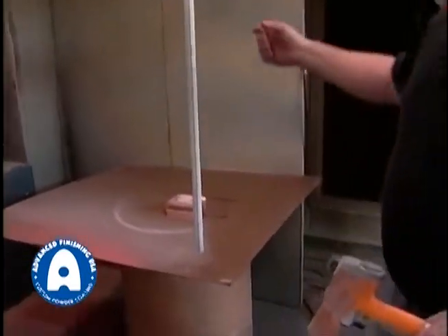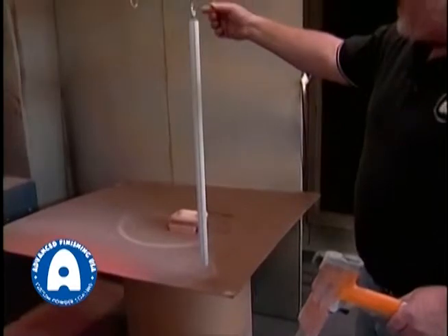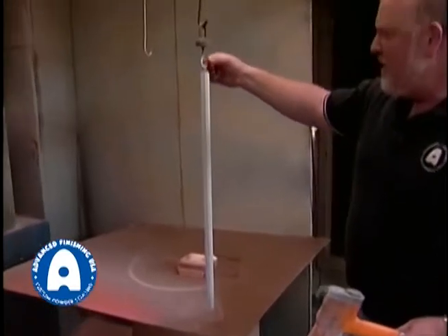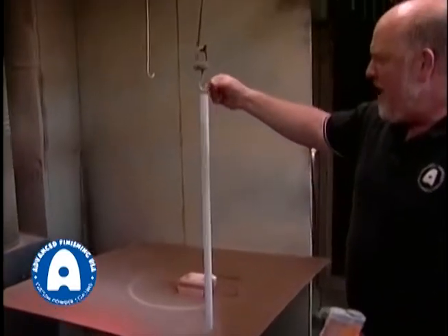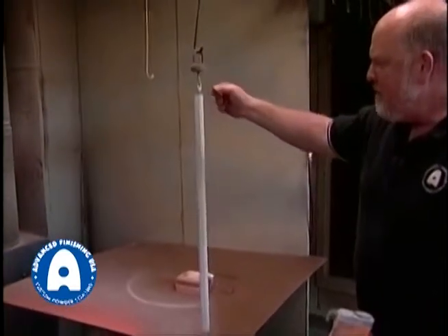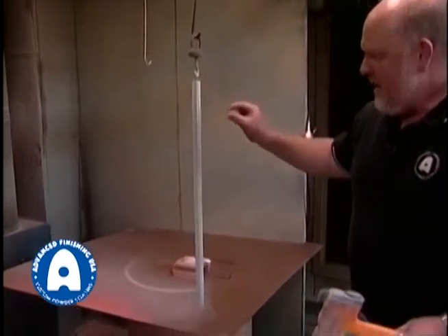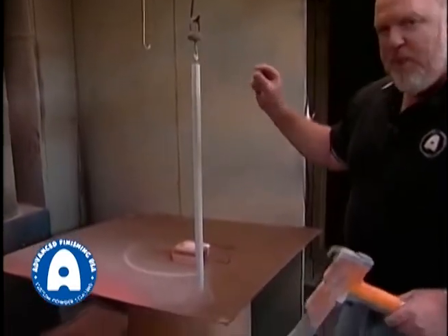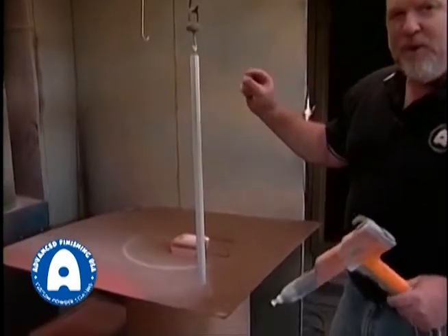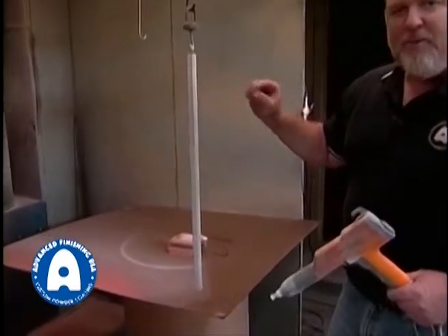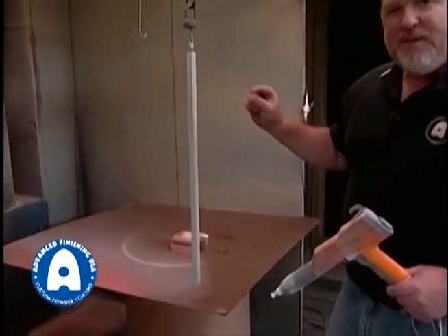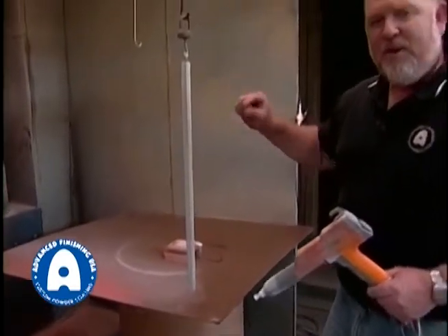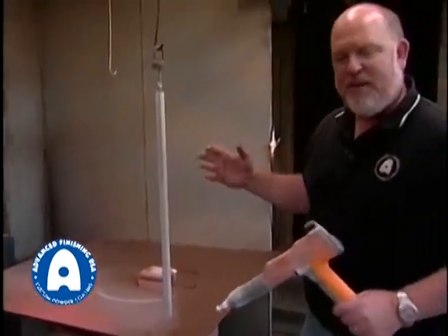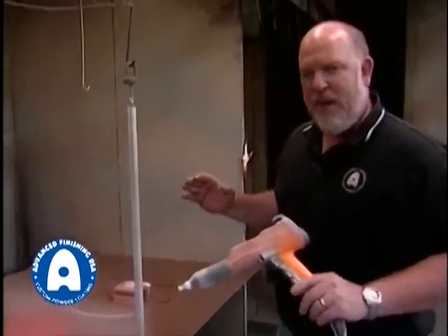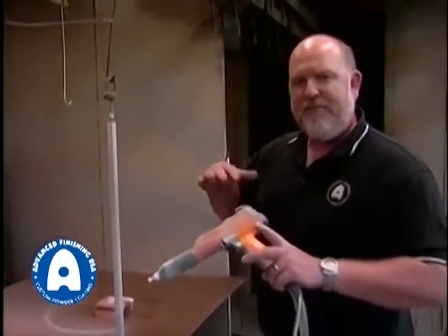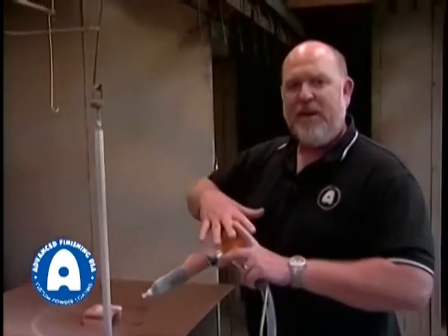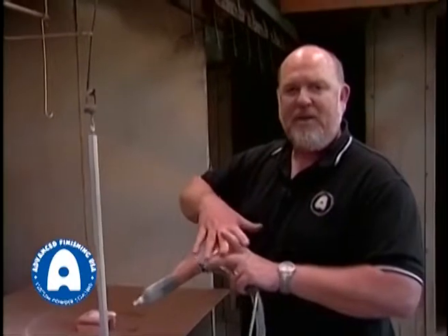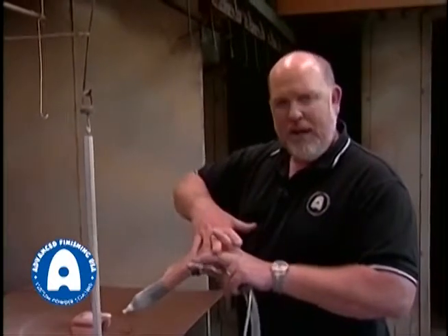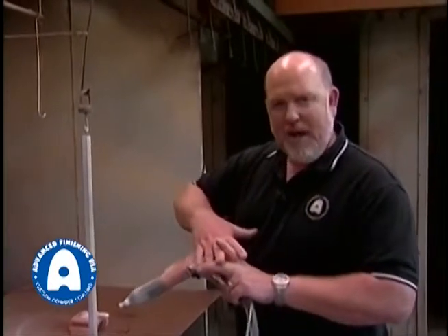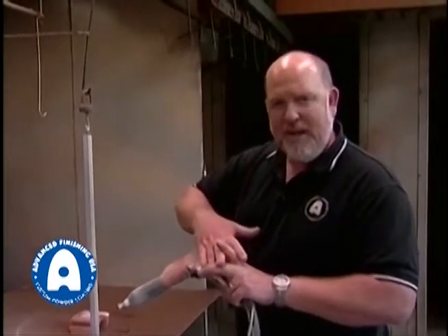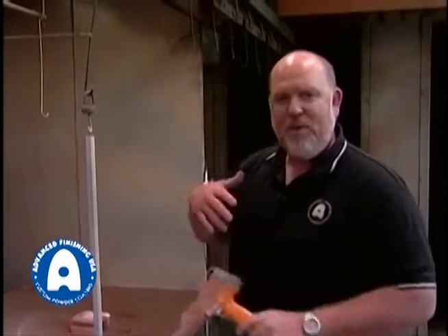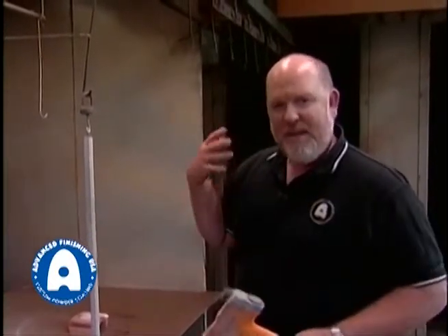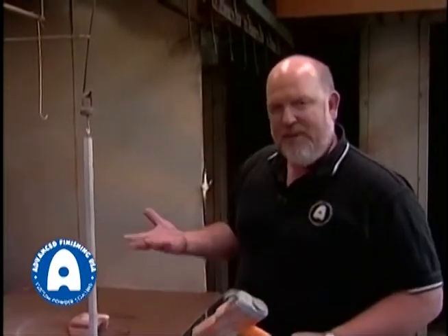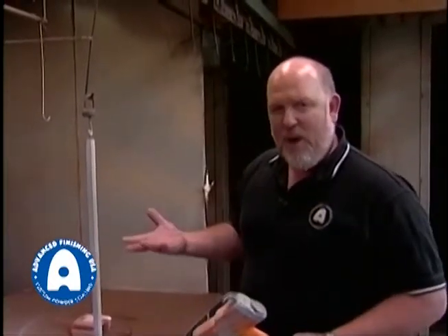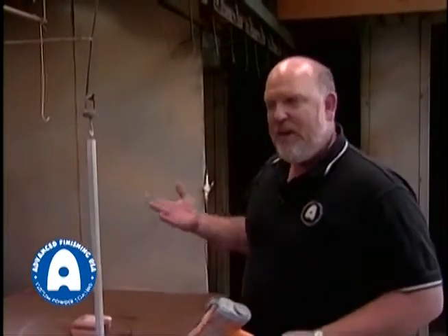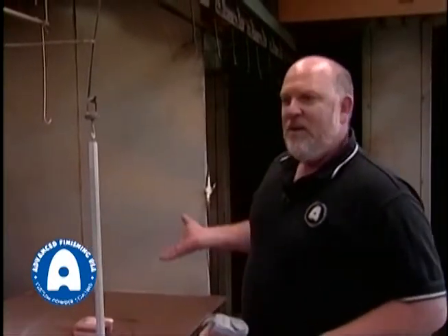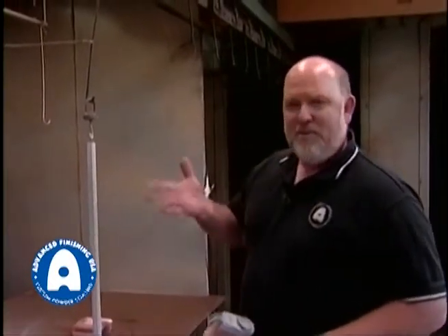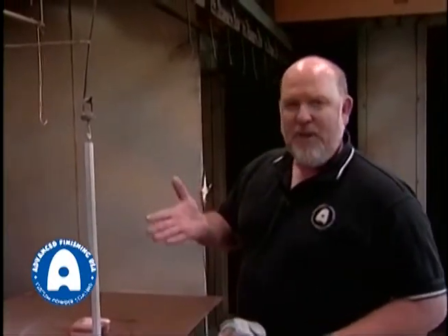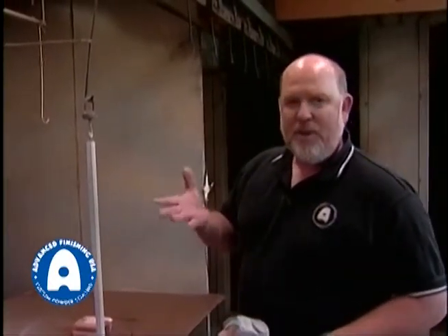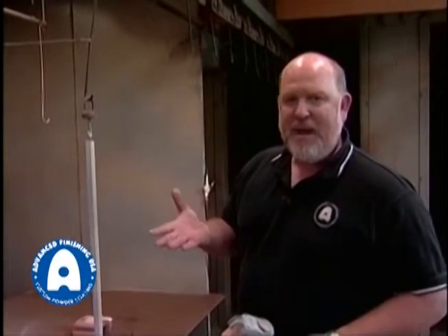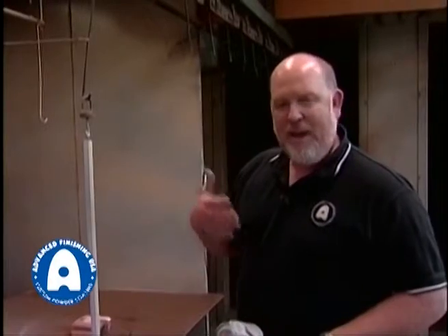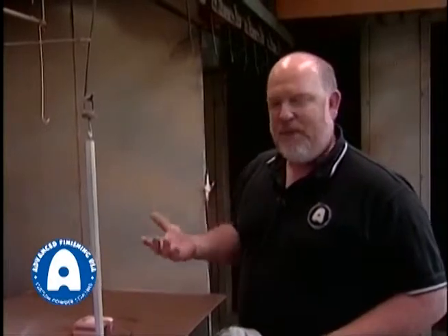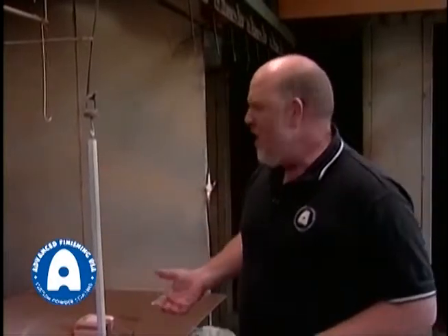Now when it goes into the oven, each particle of powder melts. The particle next to it melts. They flow together and cross-link, forming the final coating. When it's removed from the oven and cools down, you have your finished product.